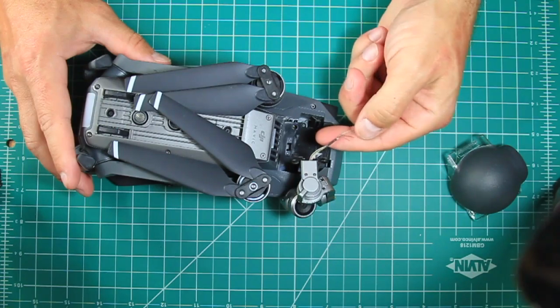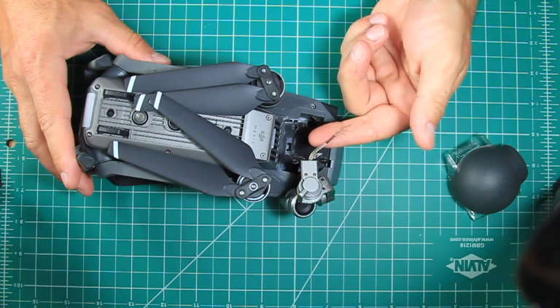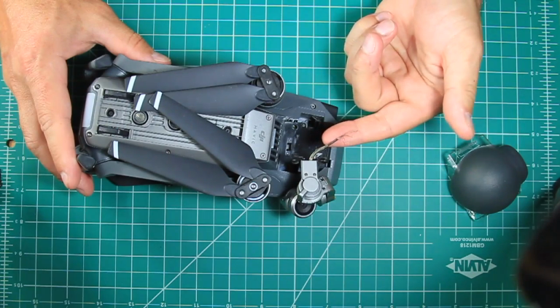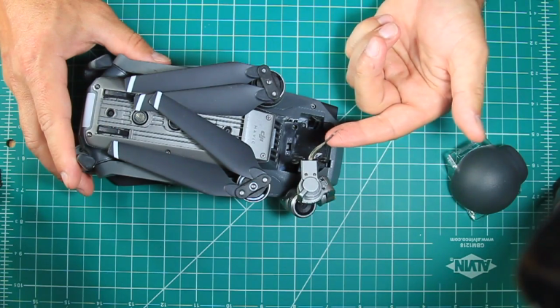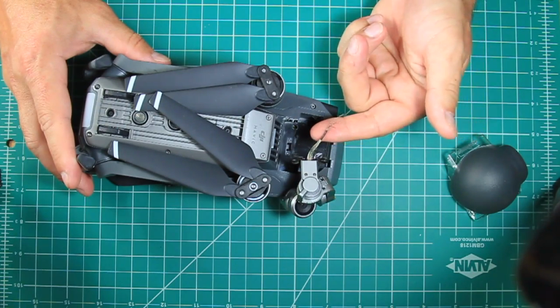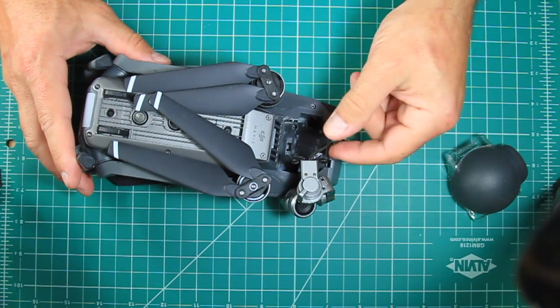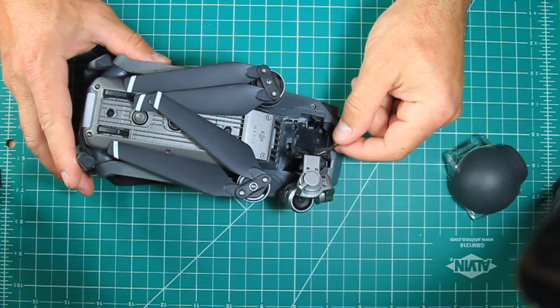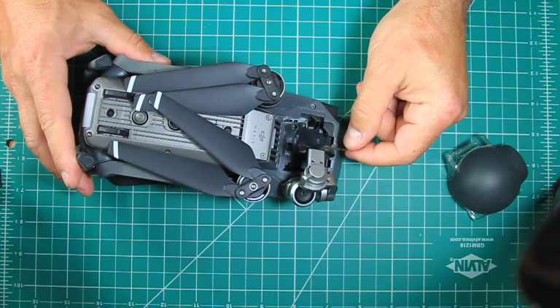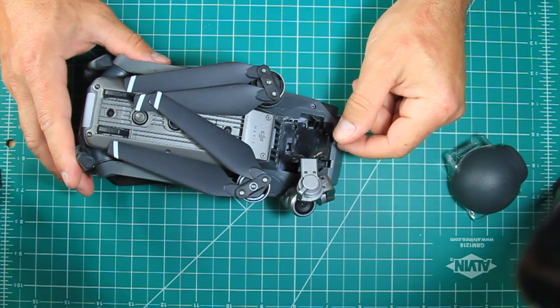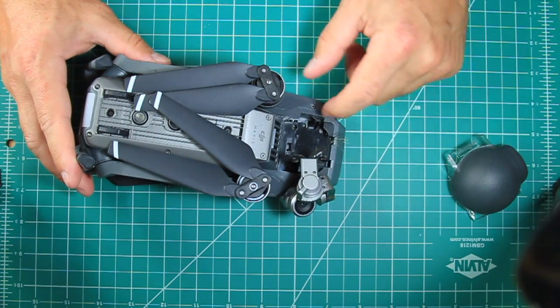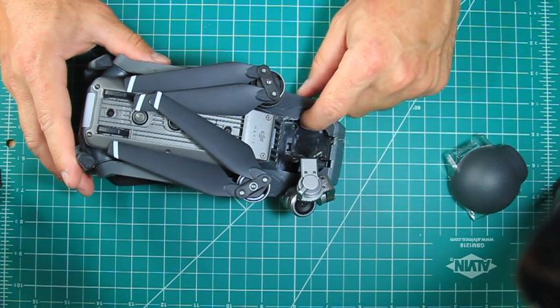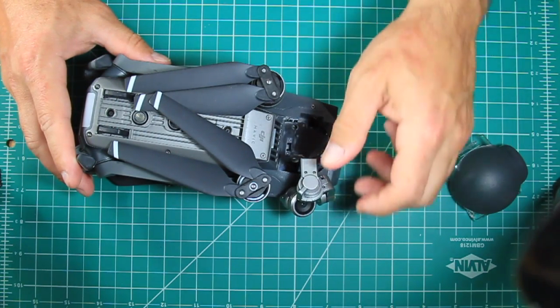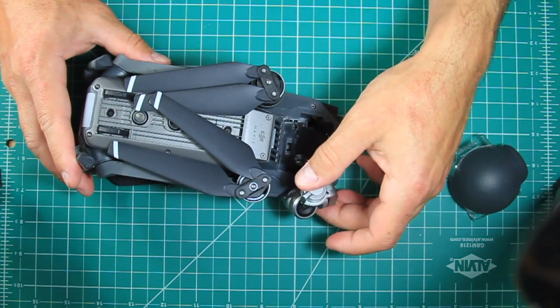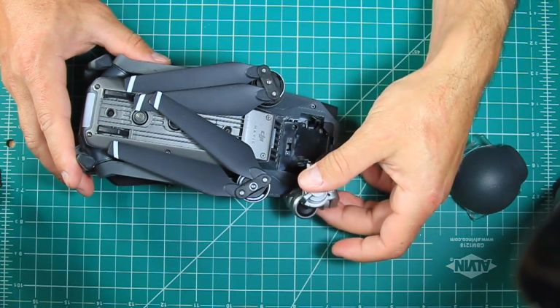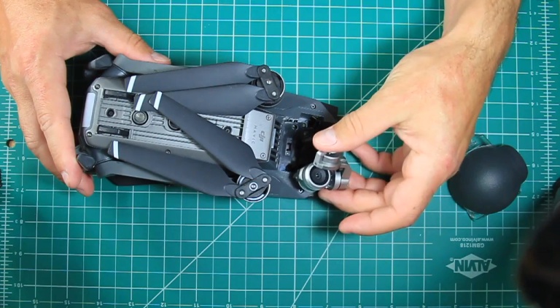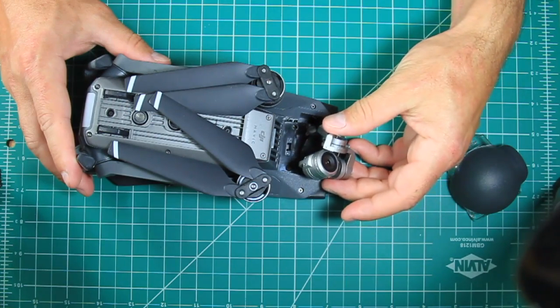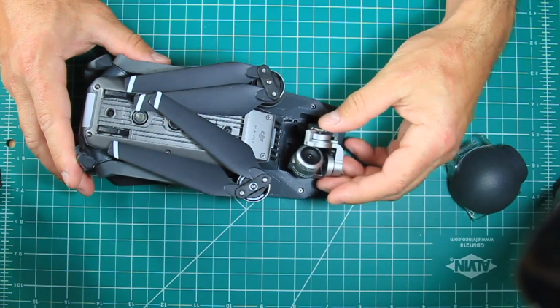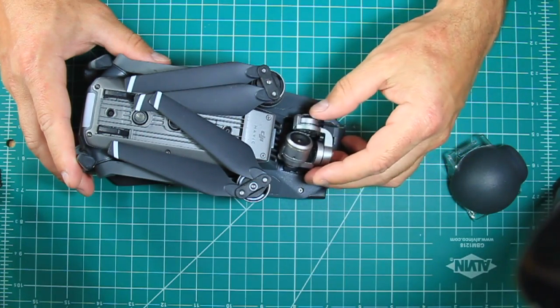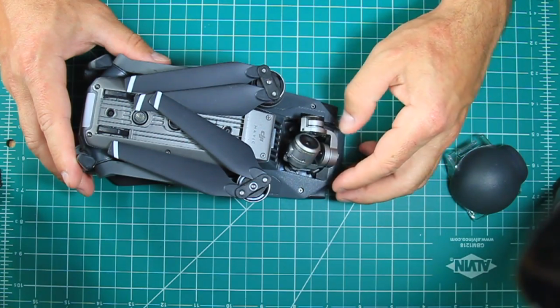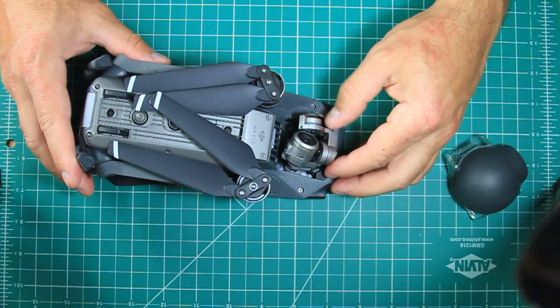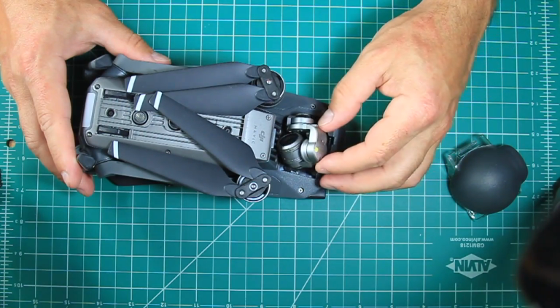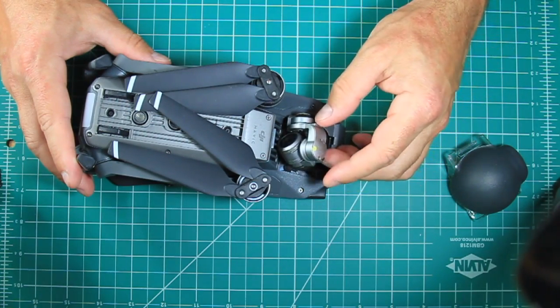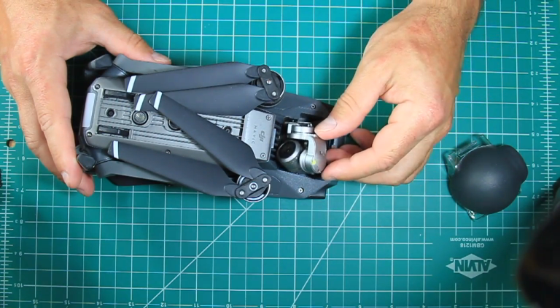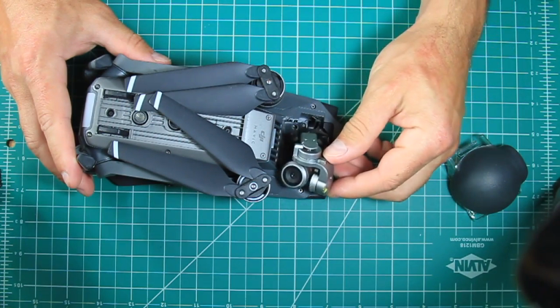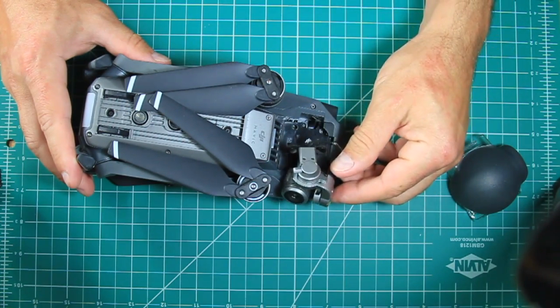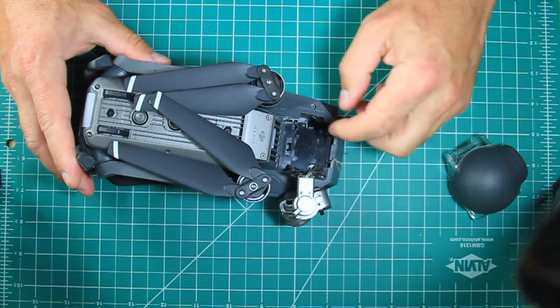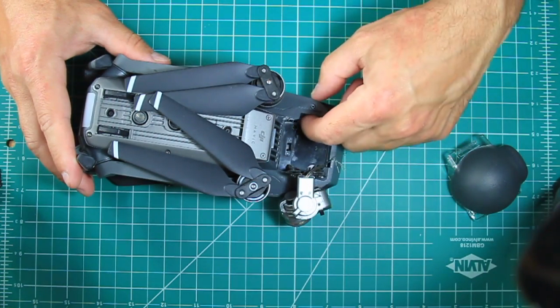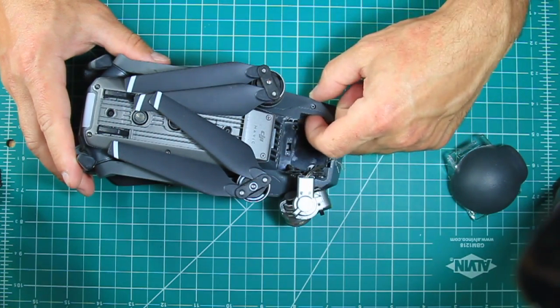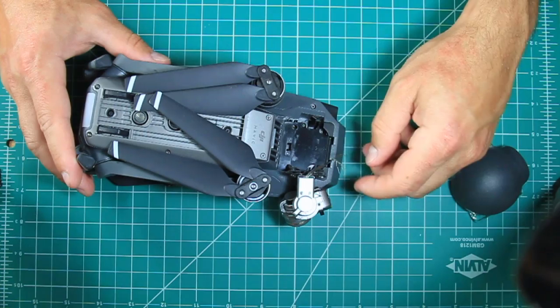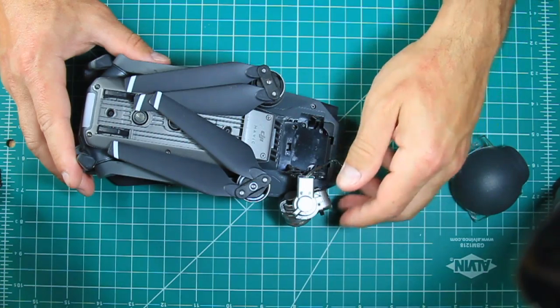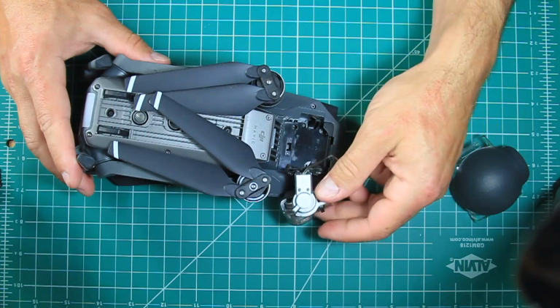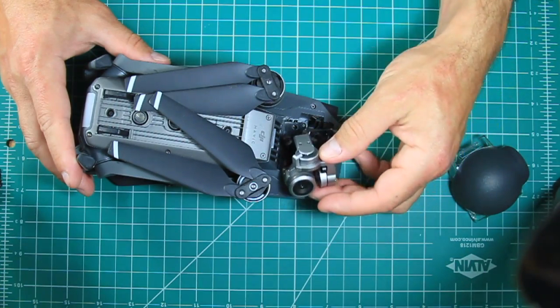I do have DJI Care, but I had such a terrible experience with their customer service that I would rather just fix it myself. It turns out there are much better ways to liberate a hundred dollars from your bank account.